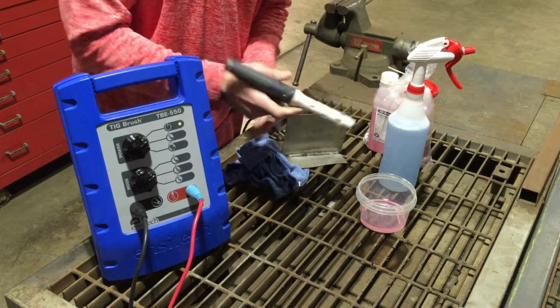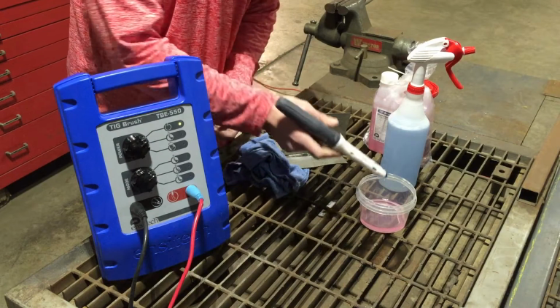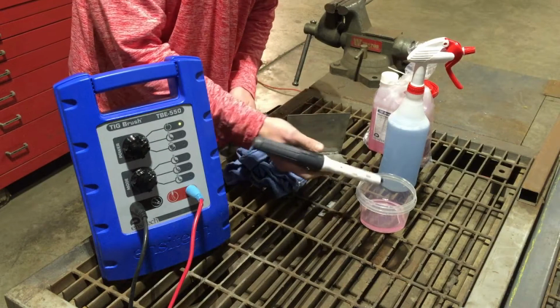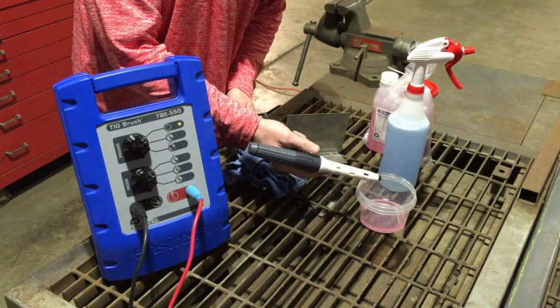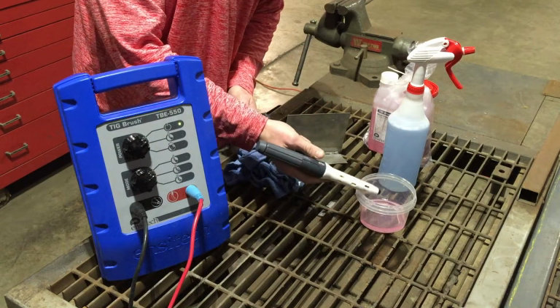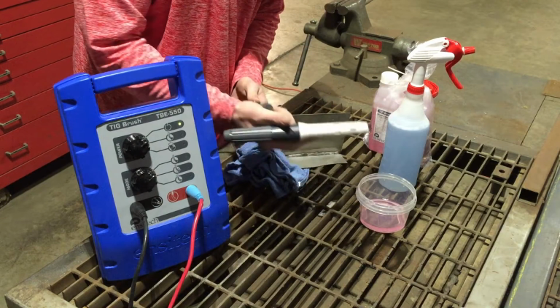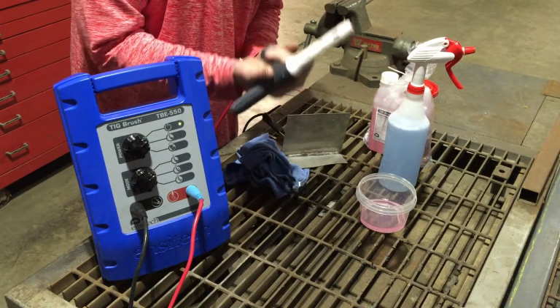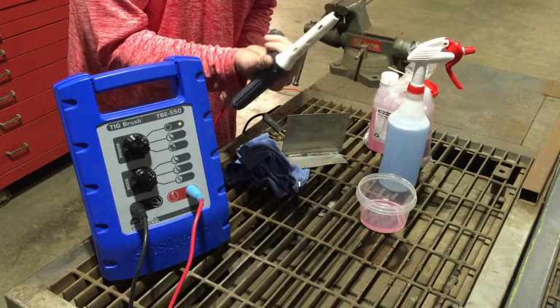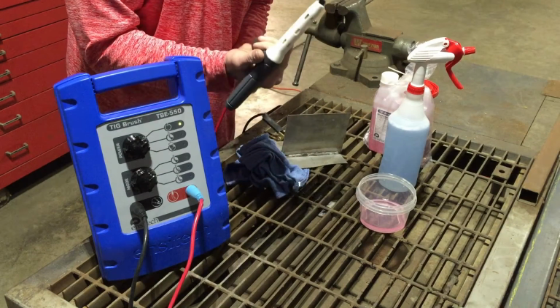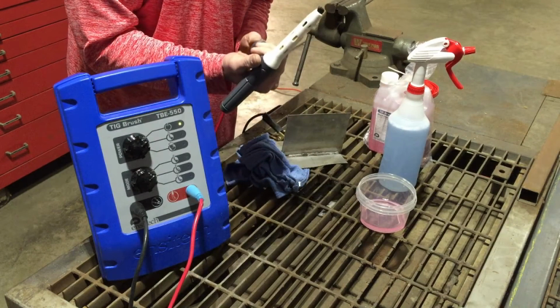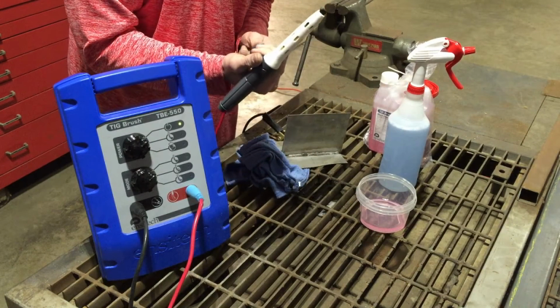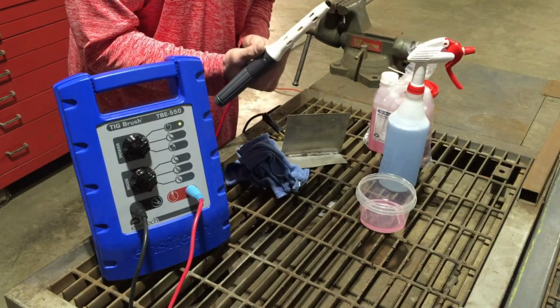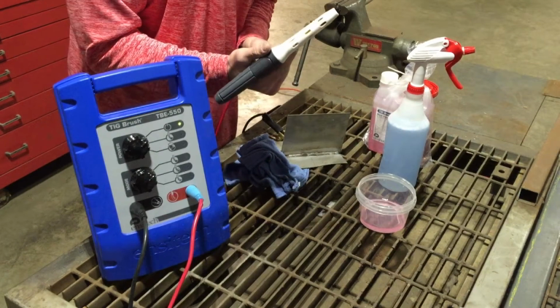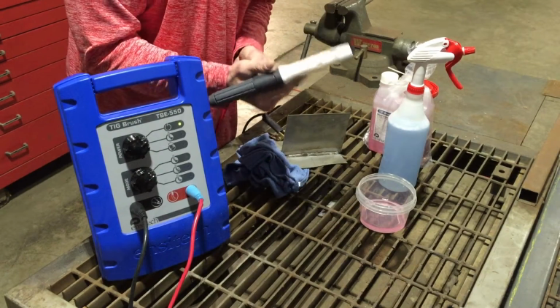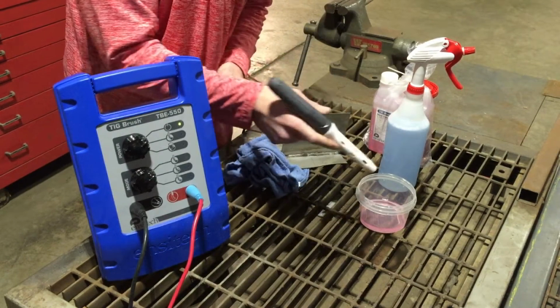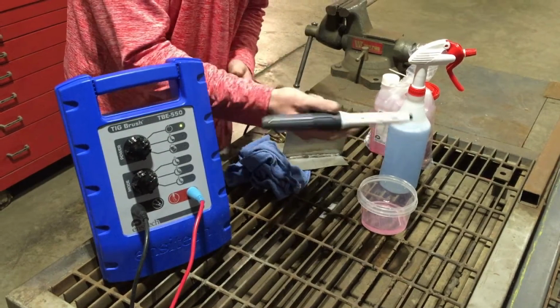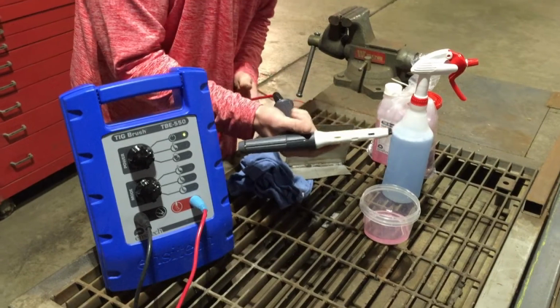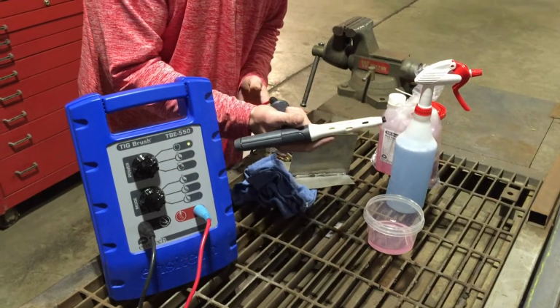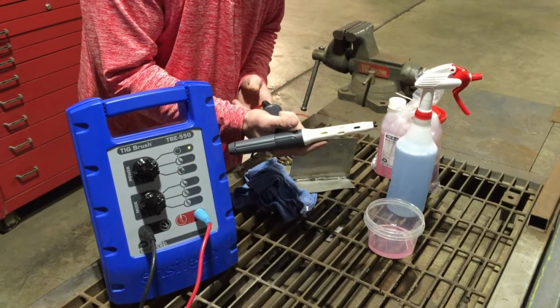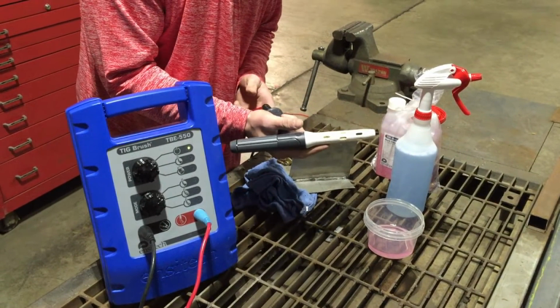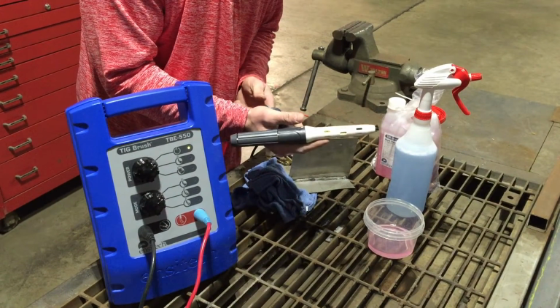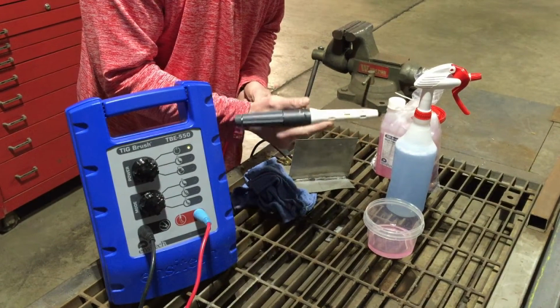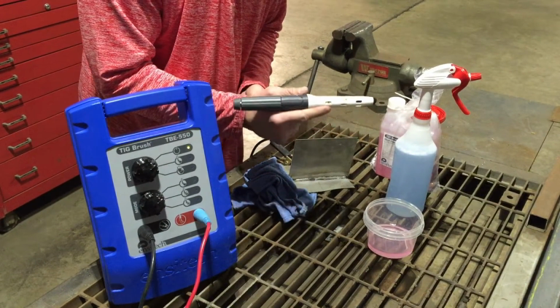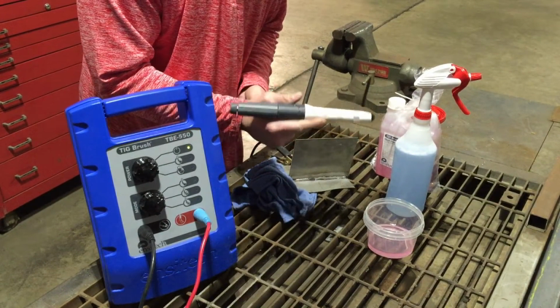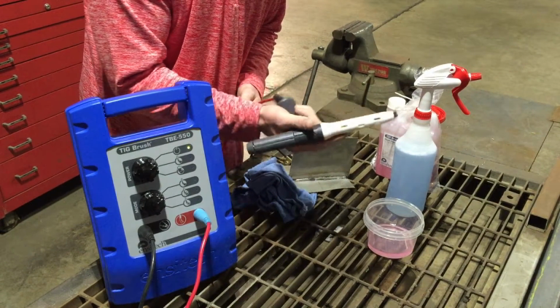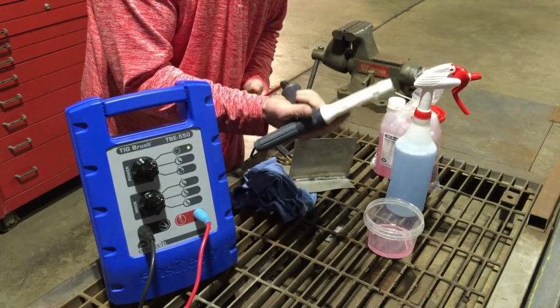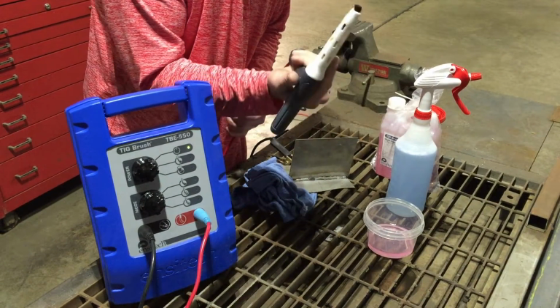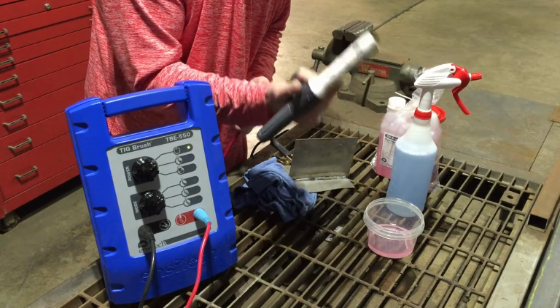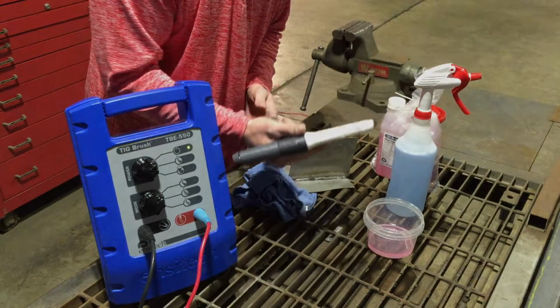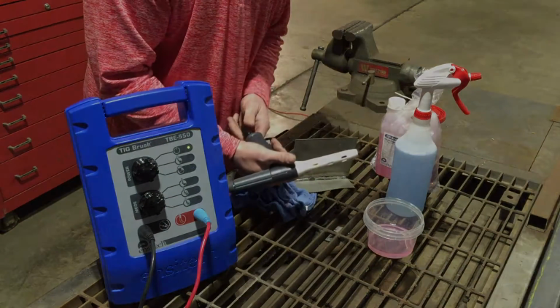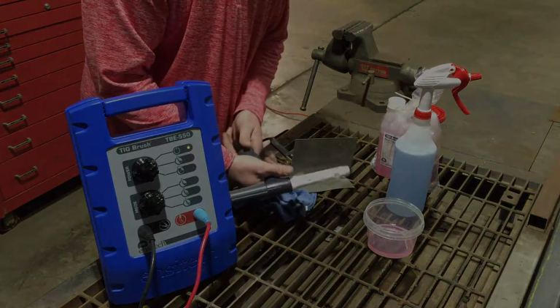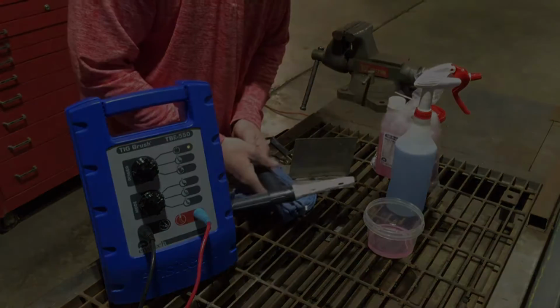The fluid you use — you're supposed to keep the brush wet. It's really dependent on the operator on how much fluid you'll go through, but really you just need to keep the brush wet.